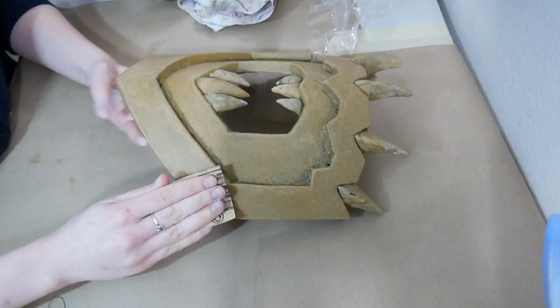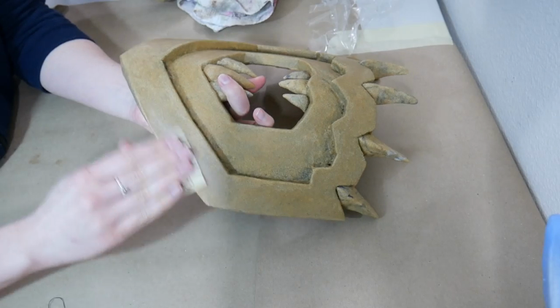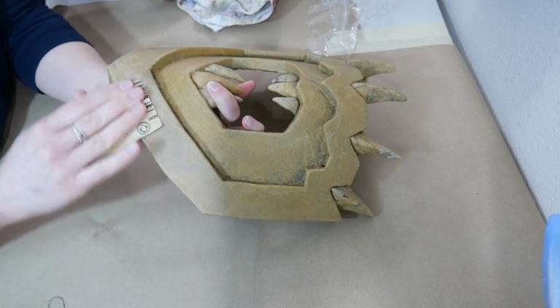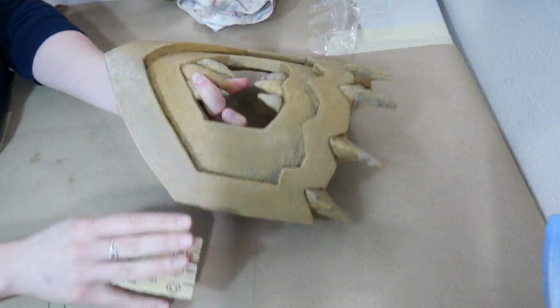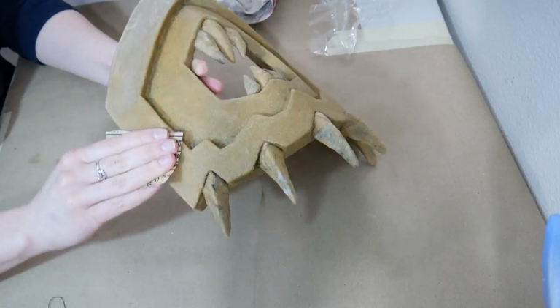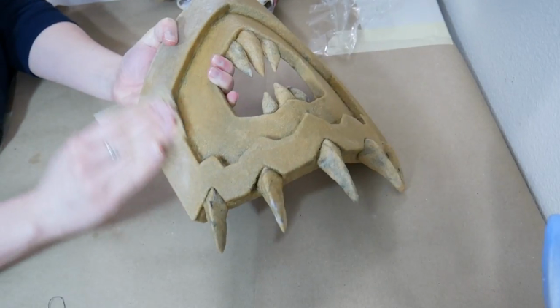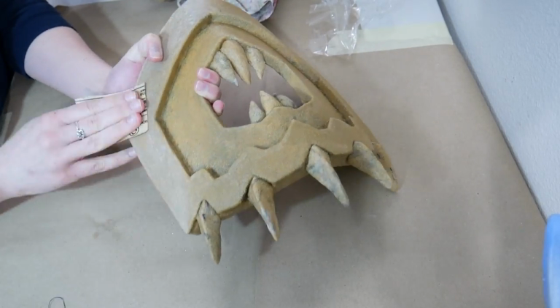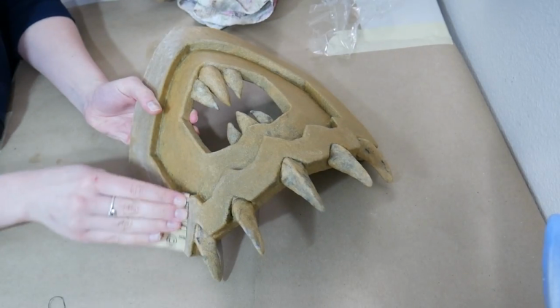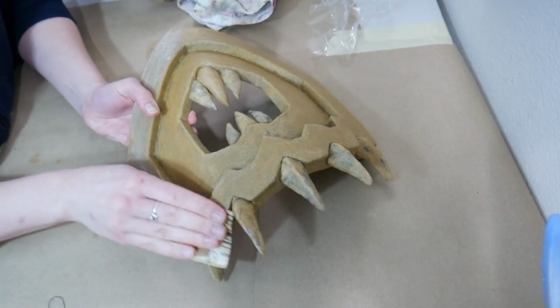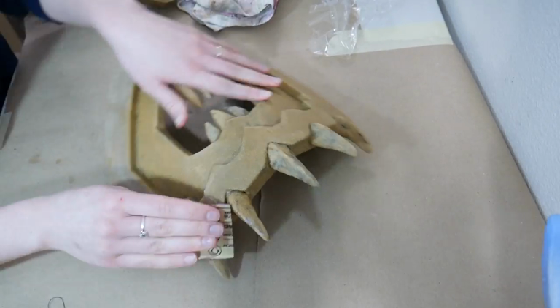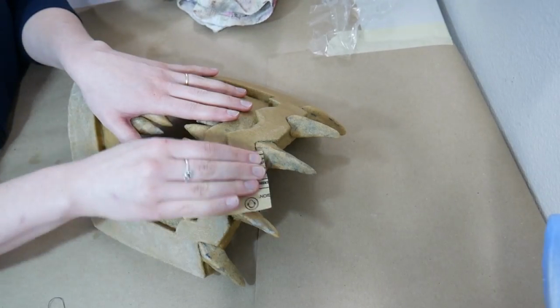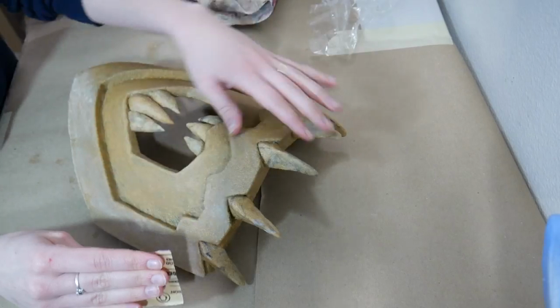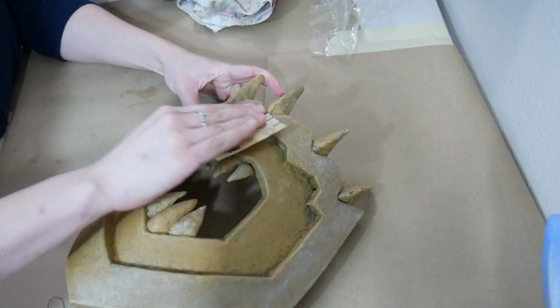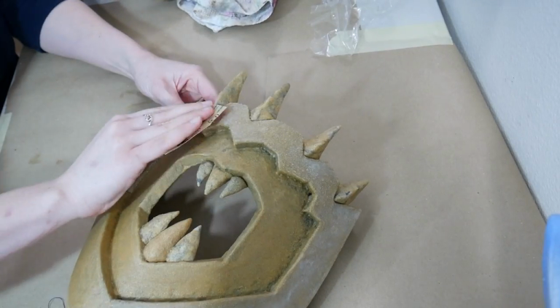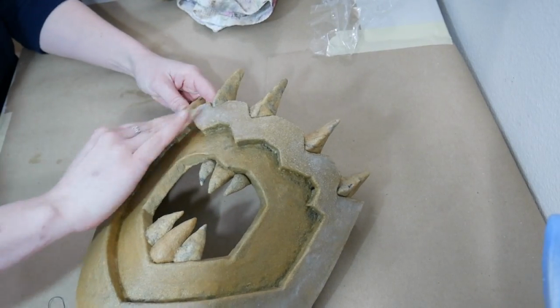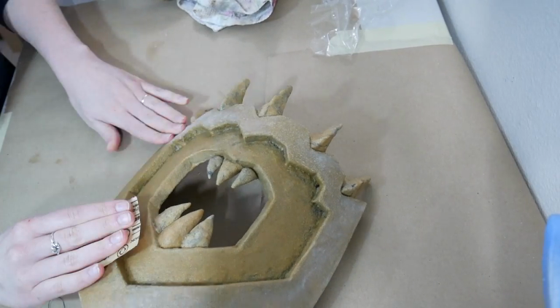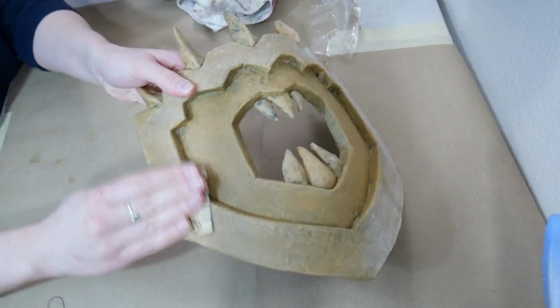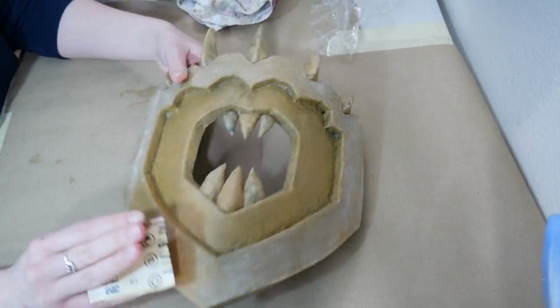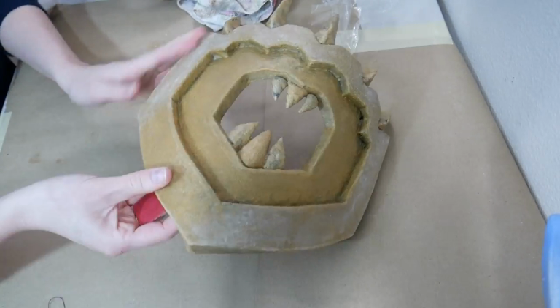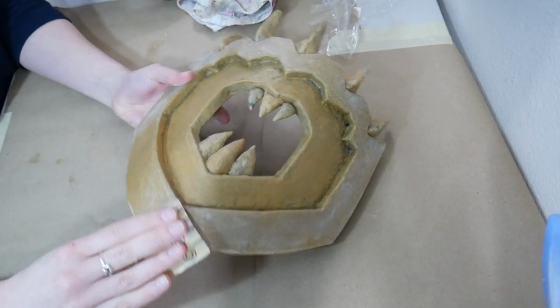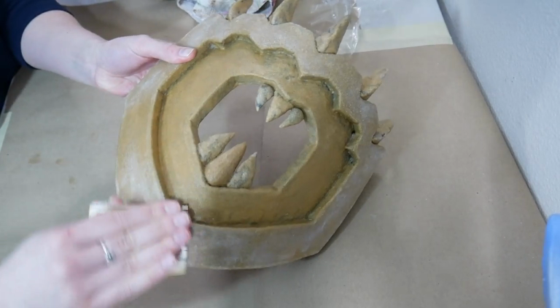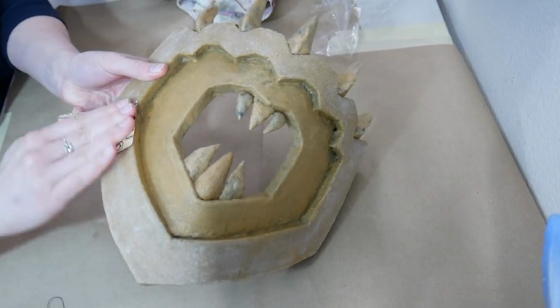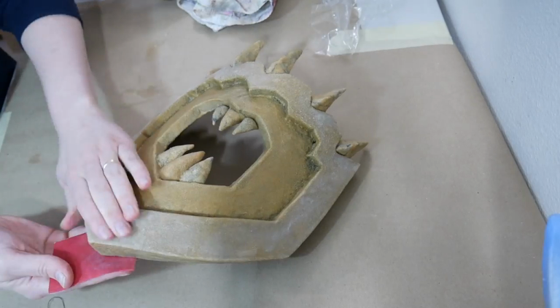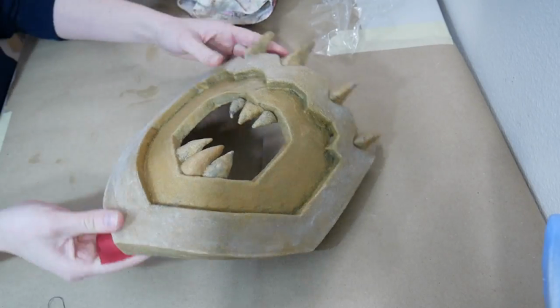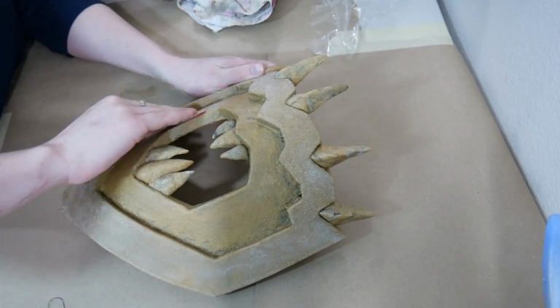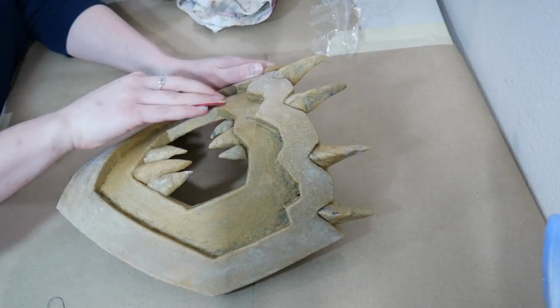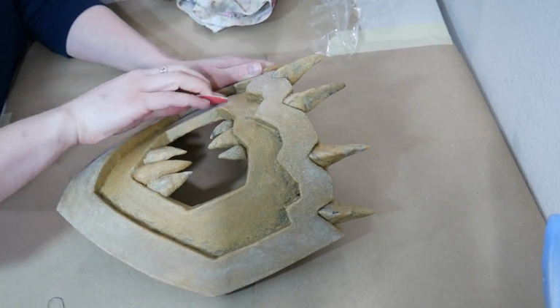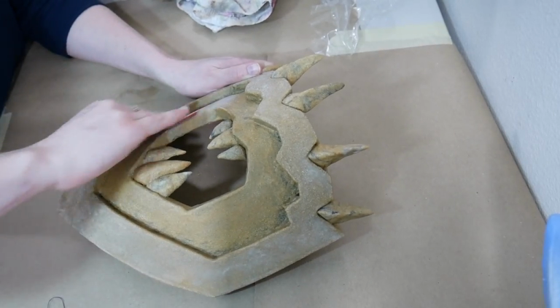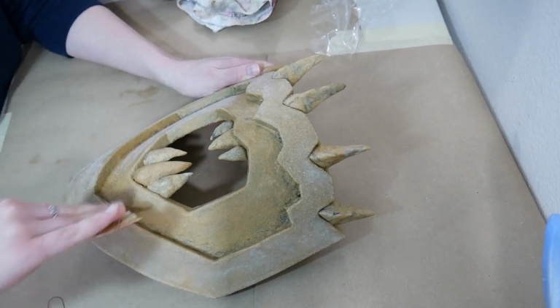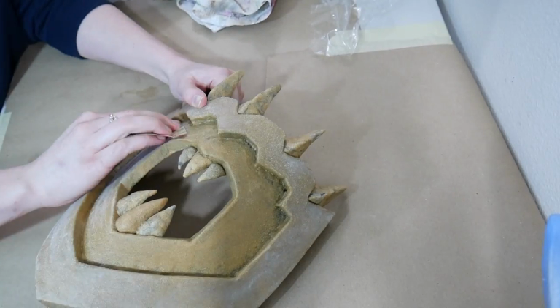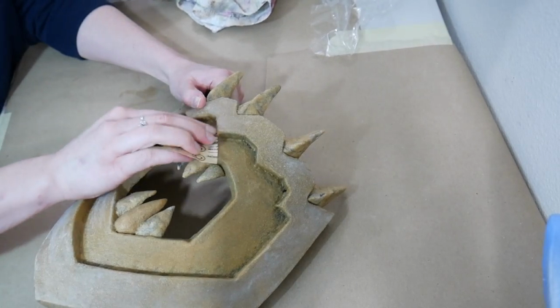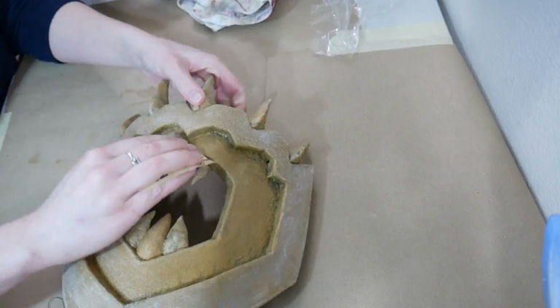Once the final layer of wood glue is dry, use fine sandpaper to lightly sand the wood glue. These steps all help the armor look more realistic for metal.